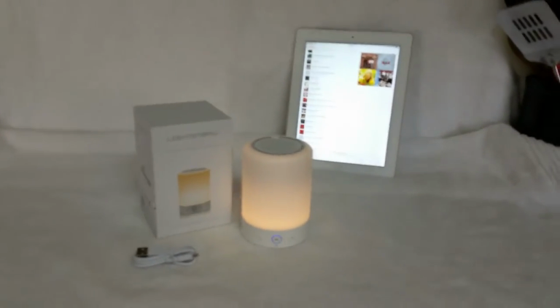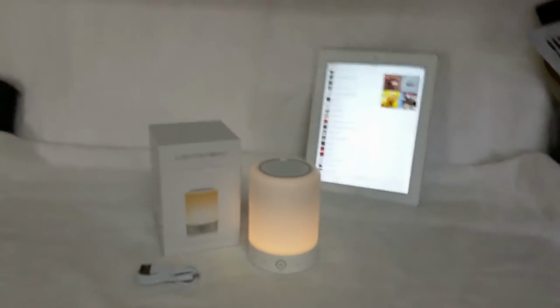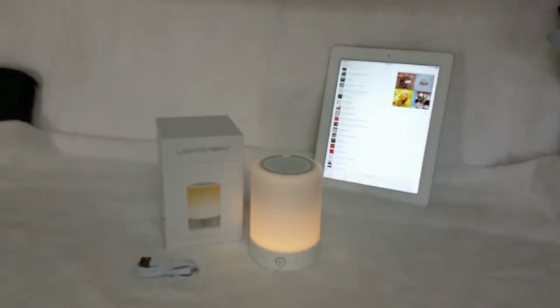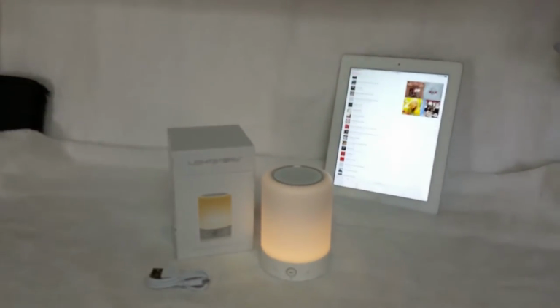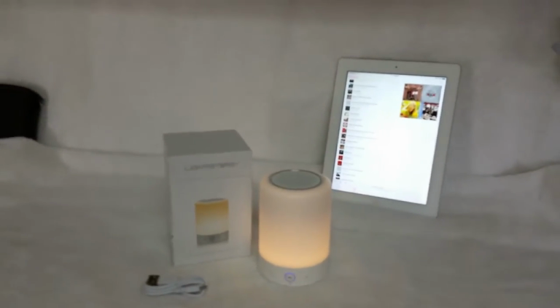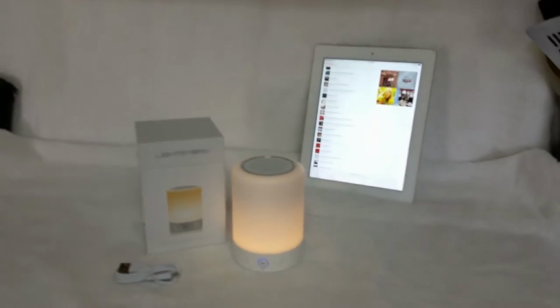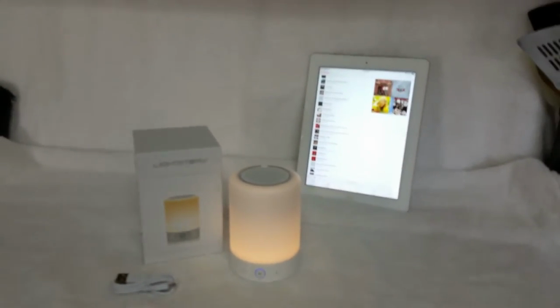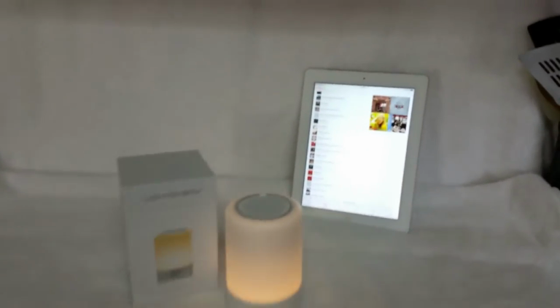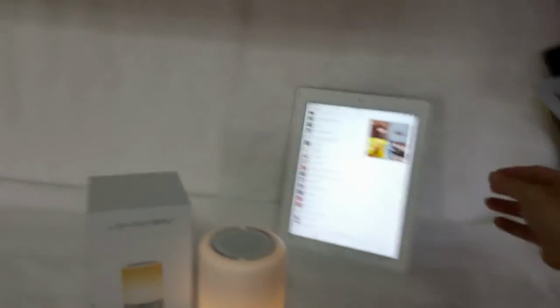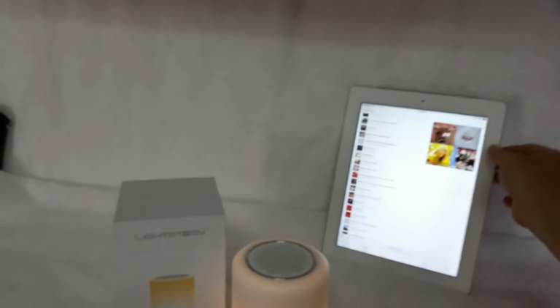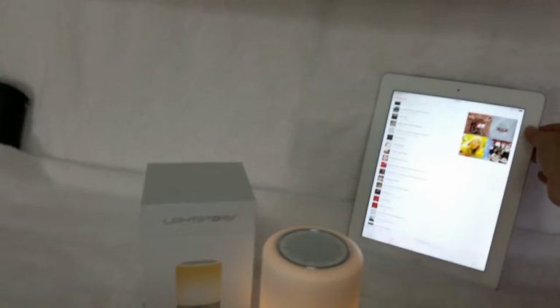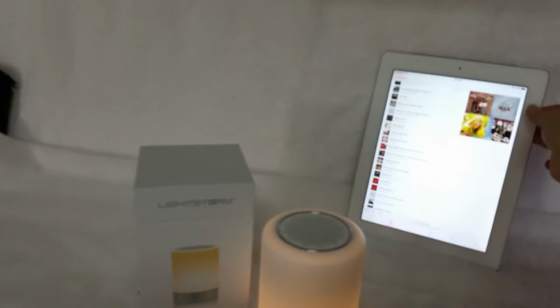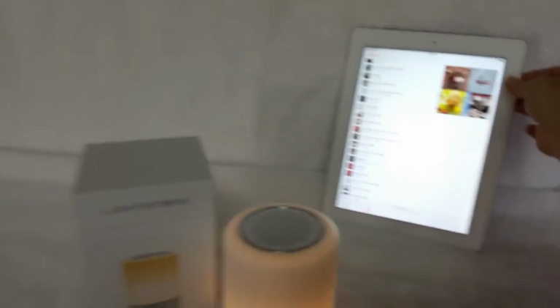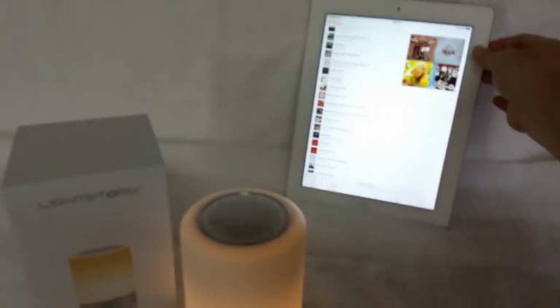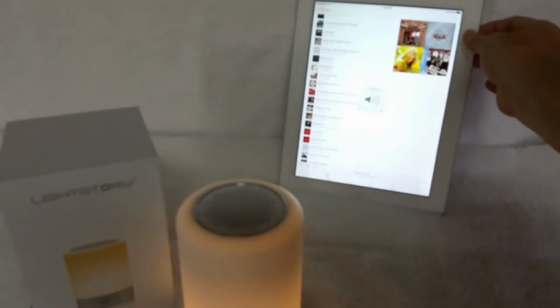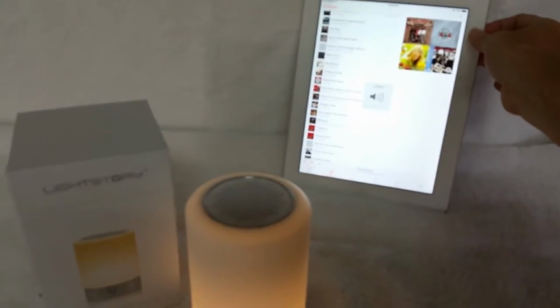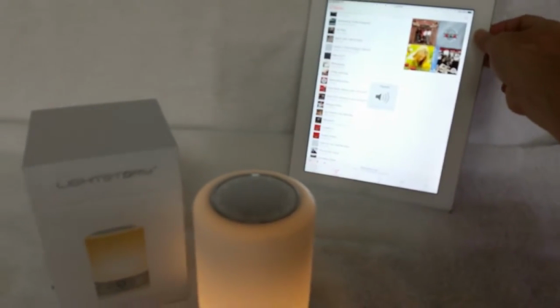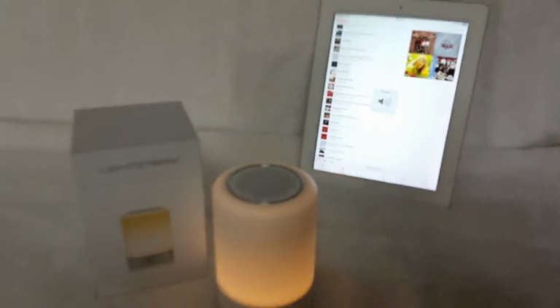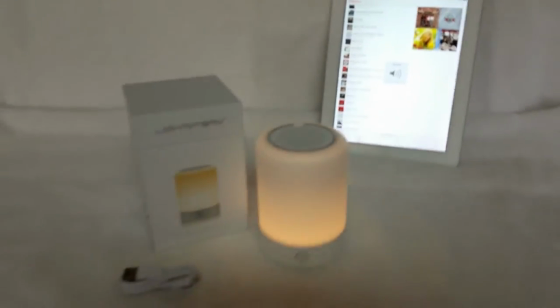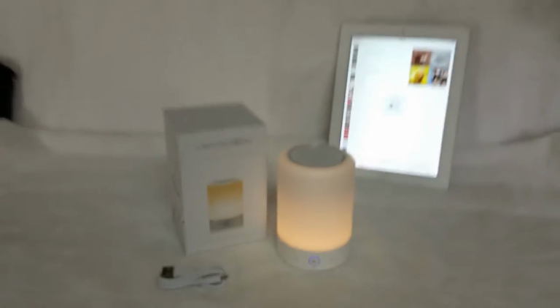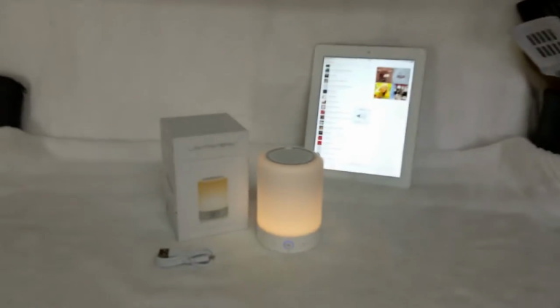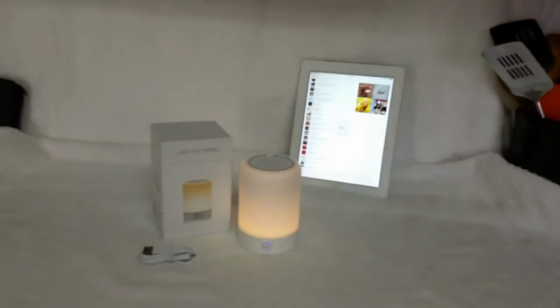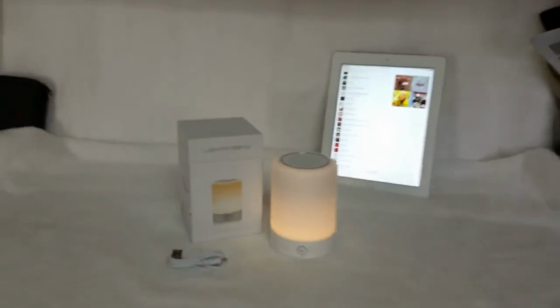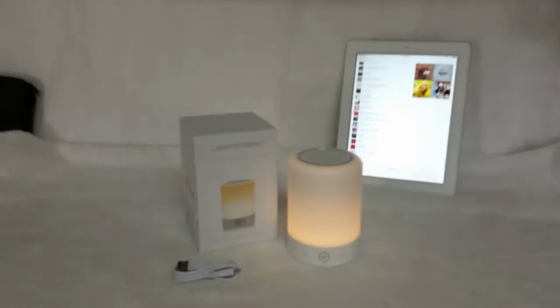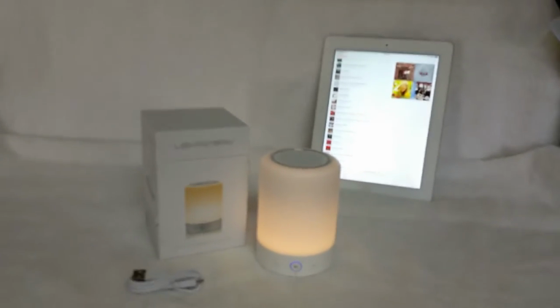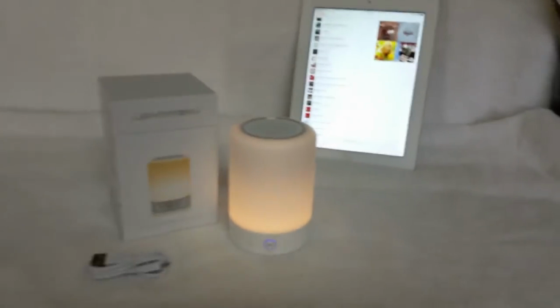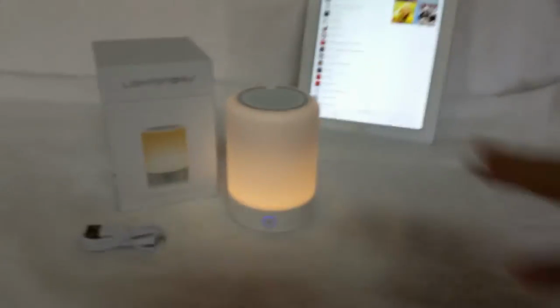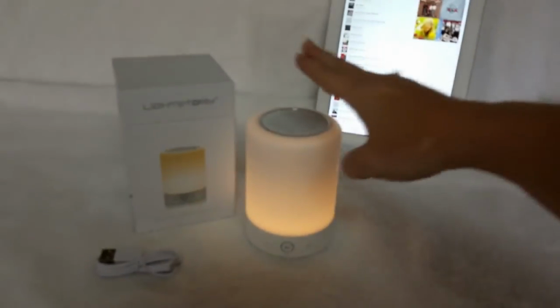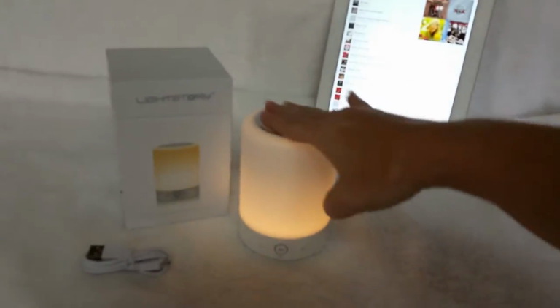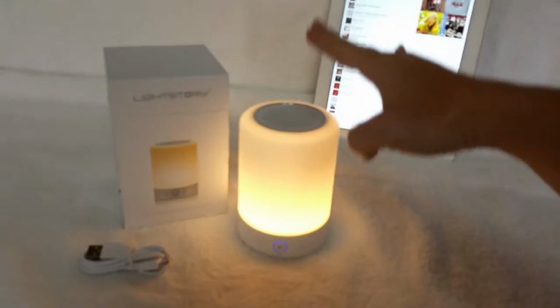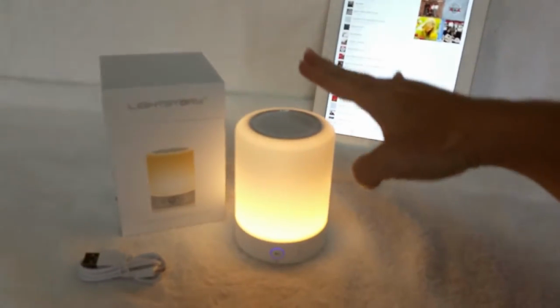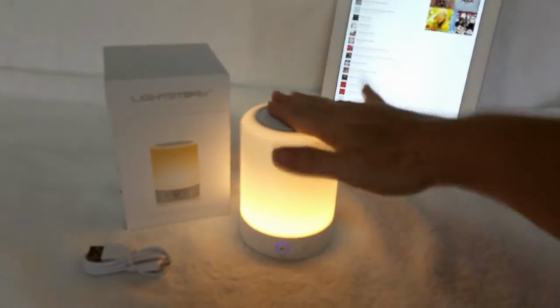I don't even have the volume up all the way. That is impressive. And if you tap it...